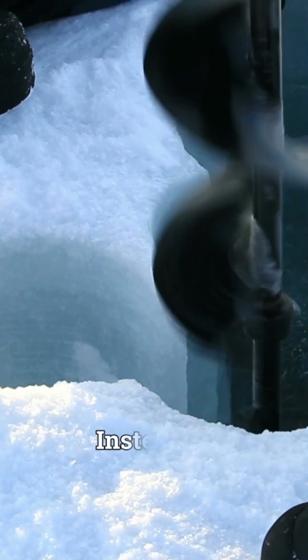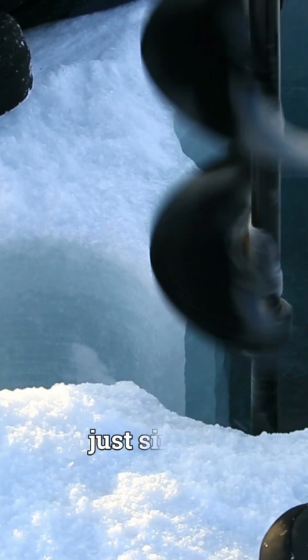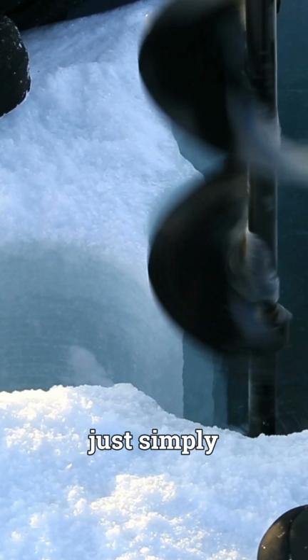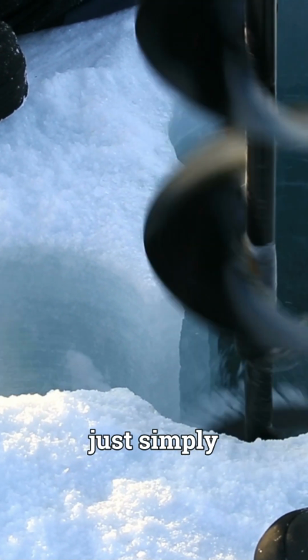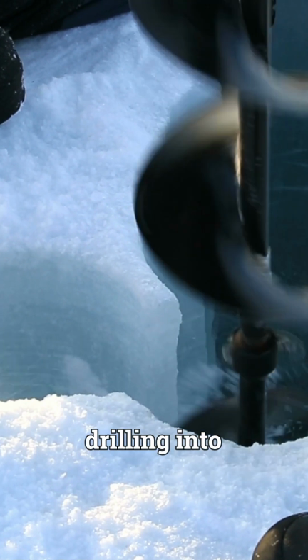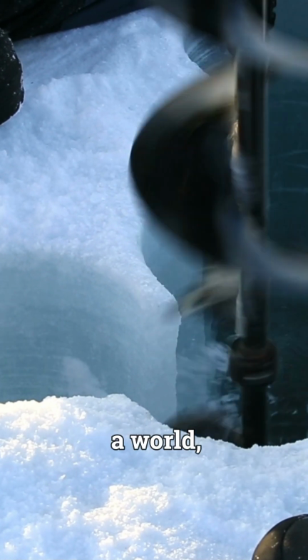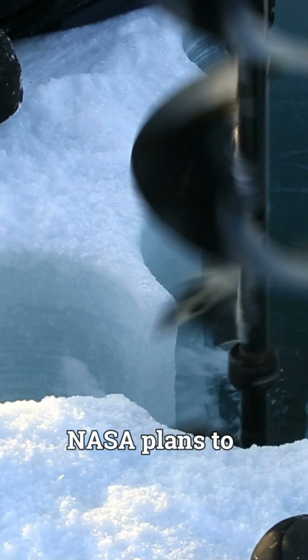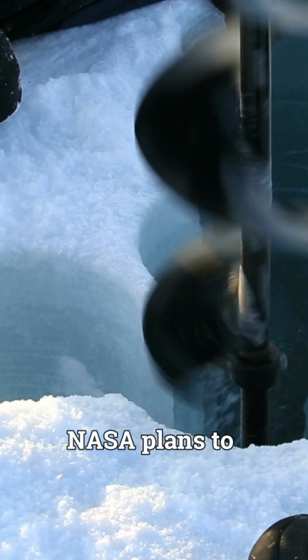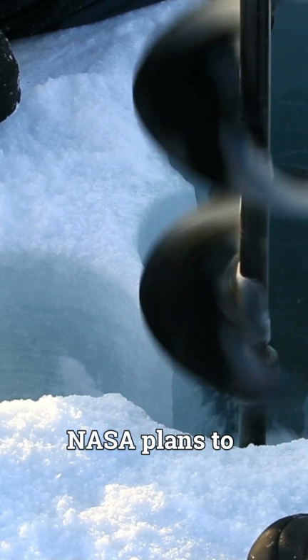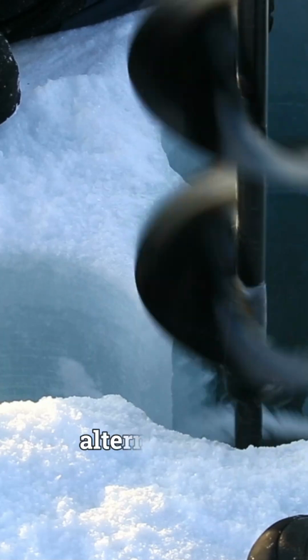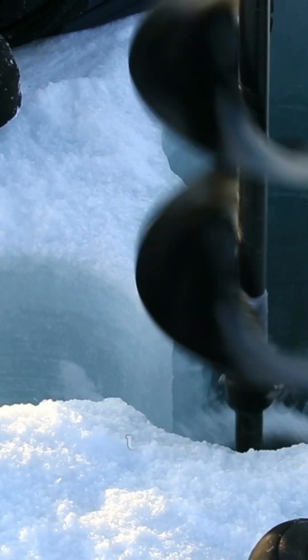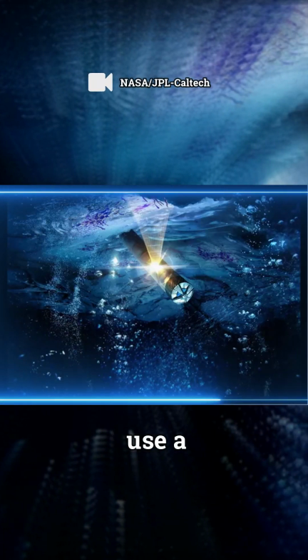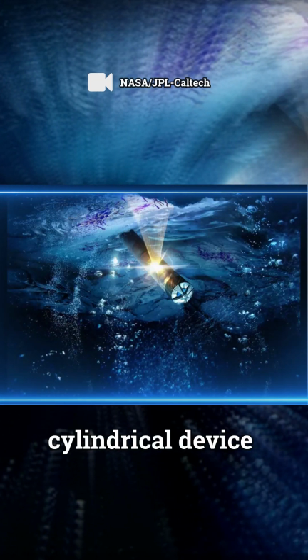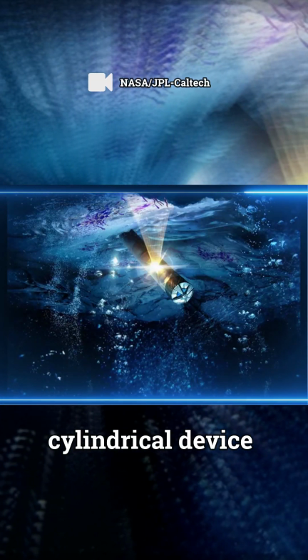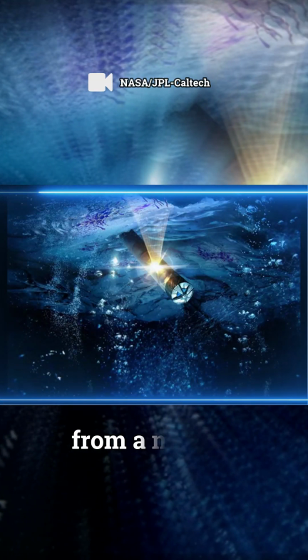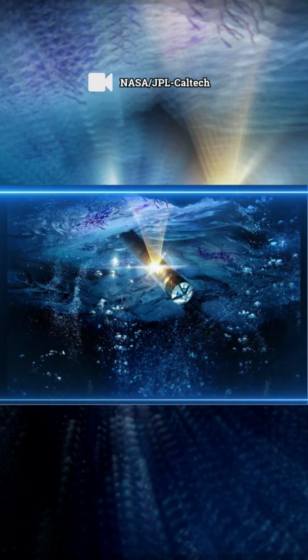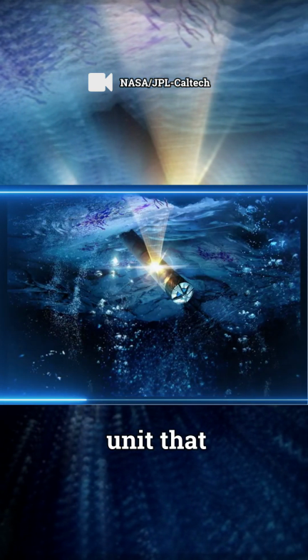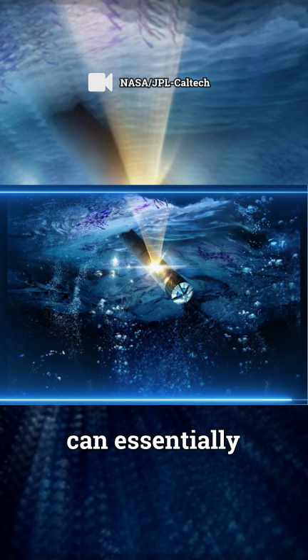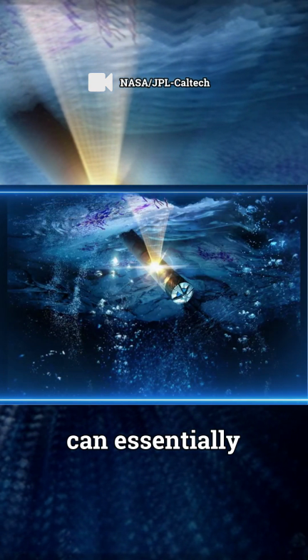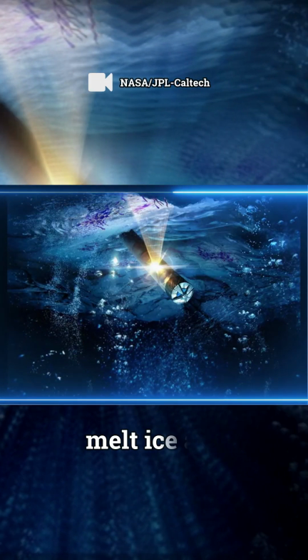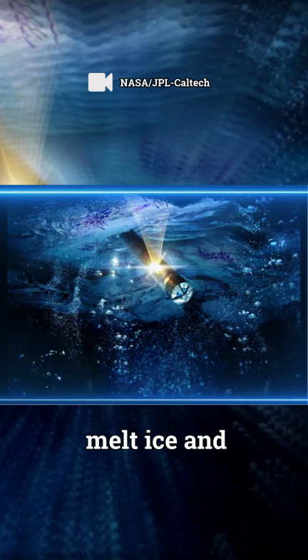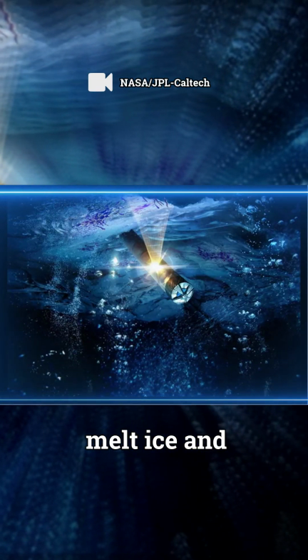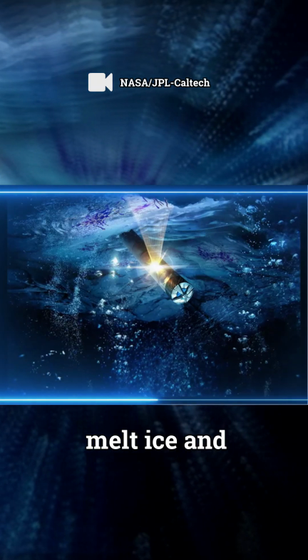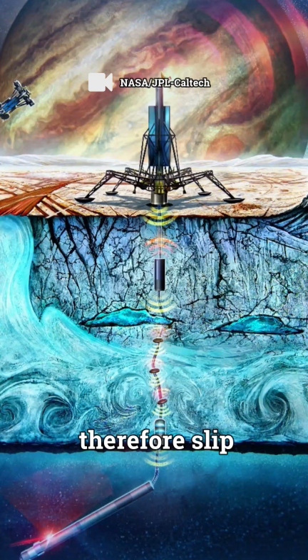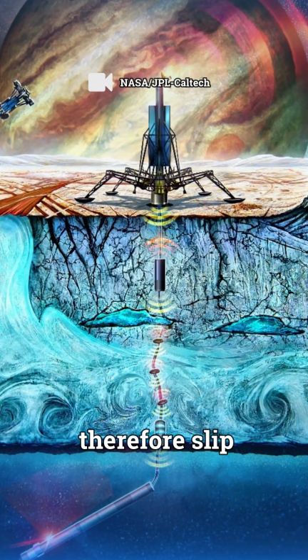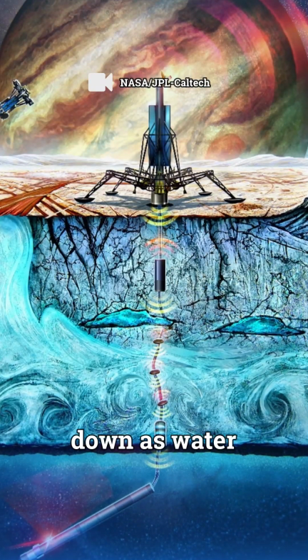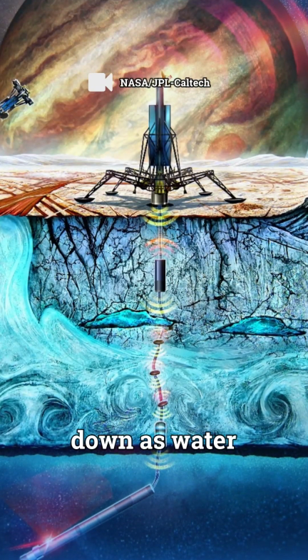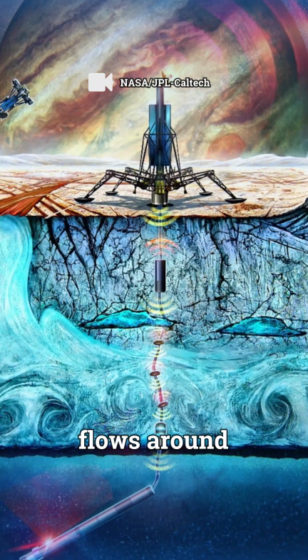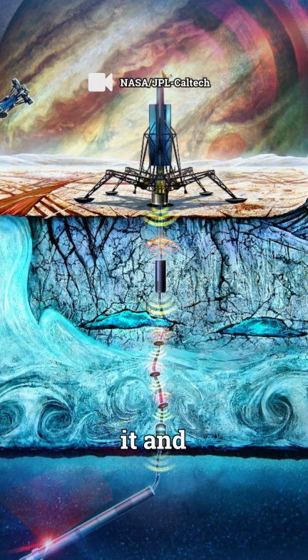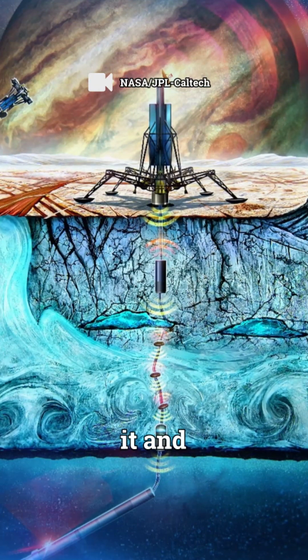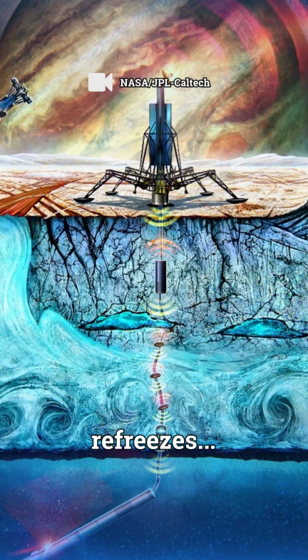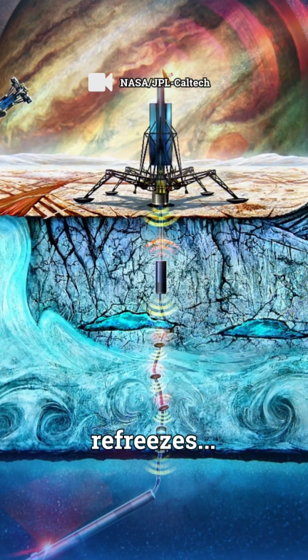Instead of just simply drilling into a world, NASA plans to alternatively use a cylindrical device from a mother unit that can essentially melt ice and therefore slip down as water flows around it and refreezes.